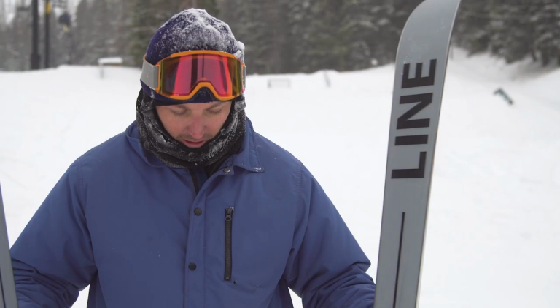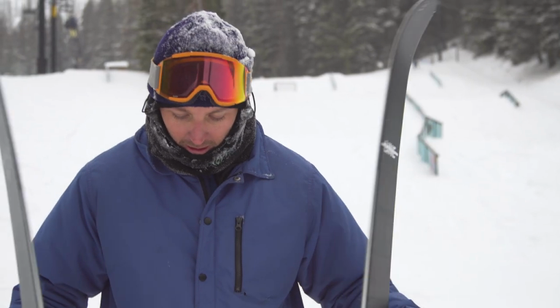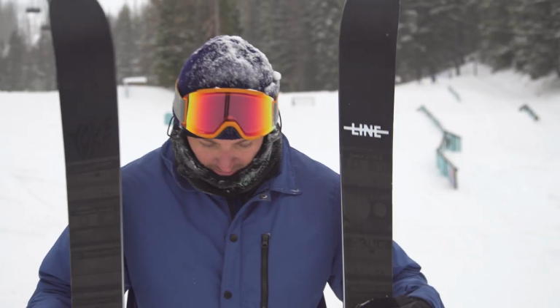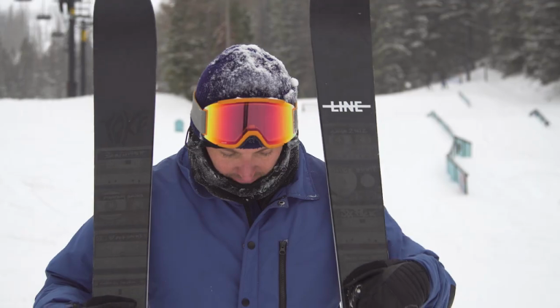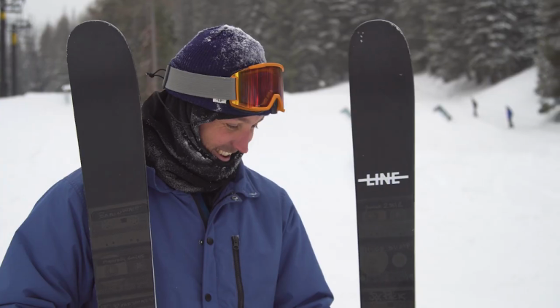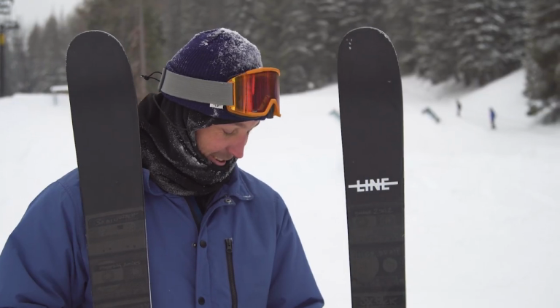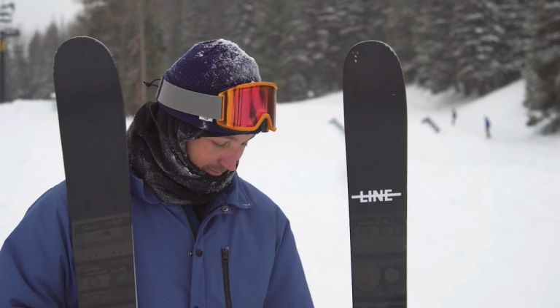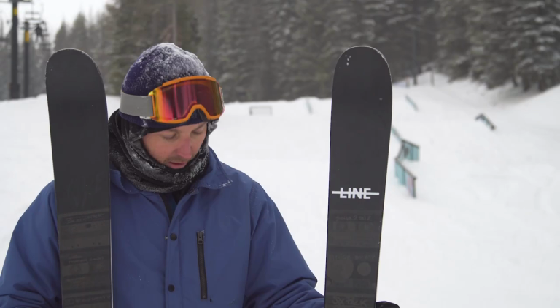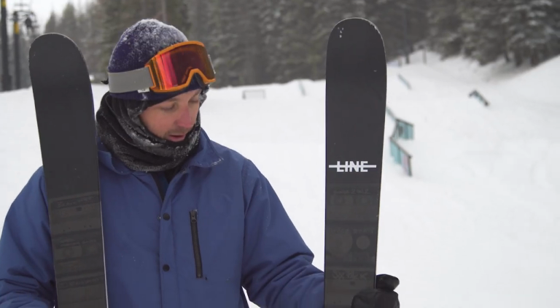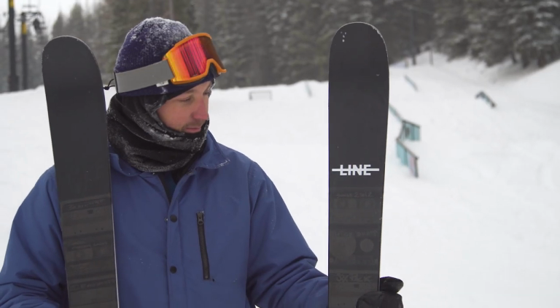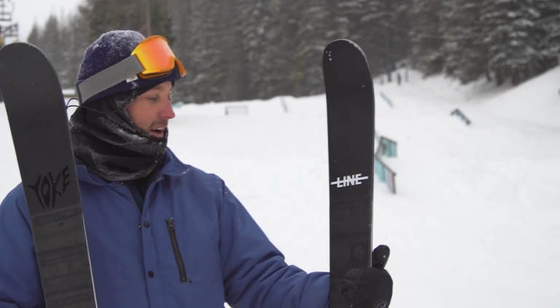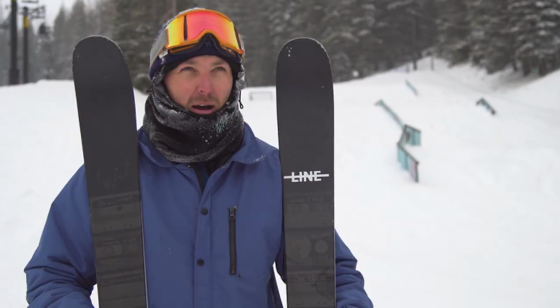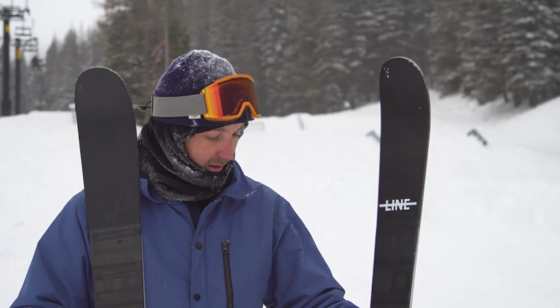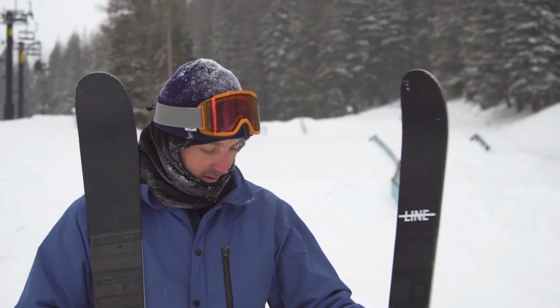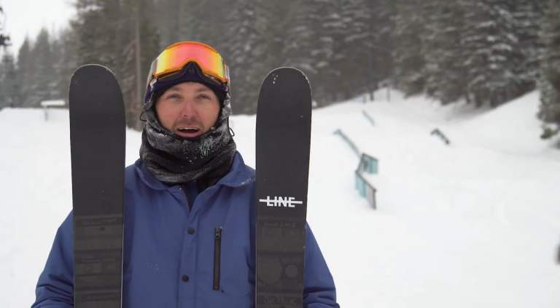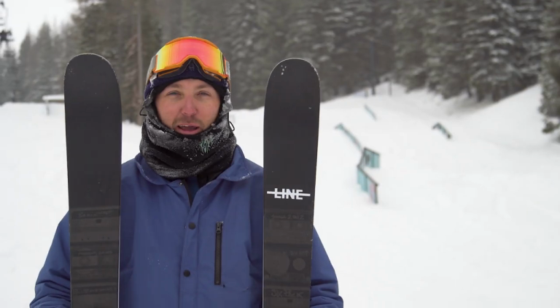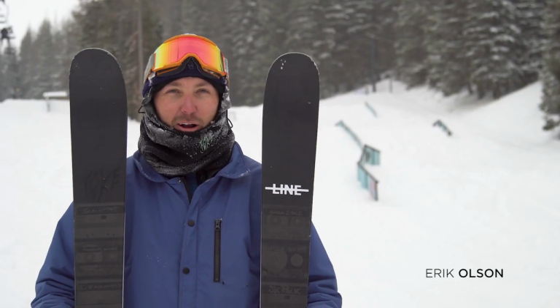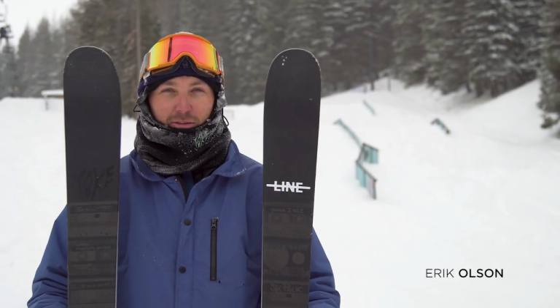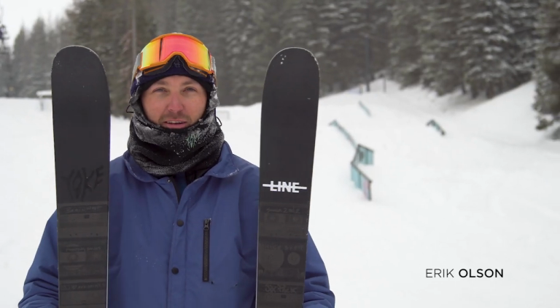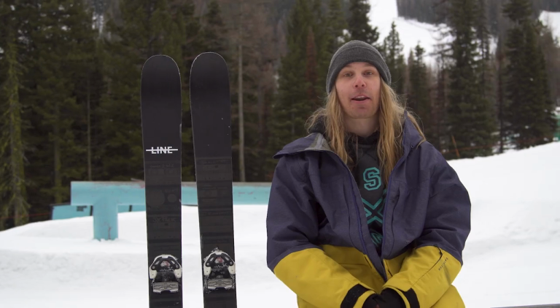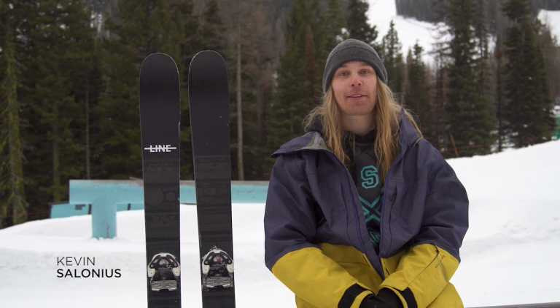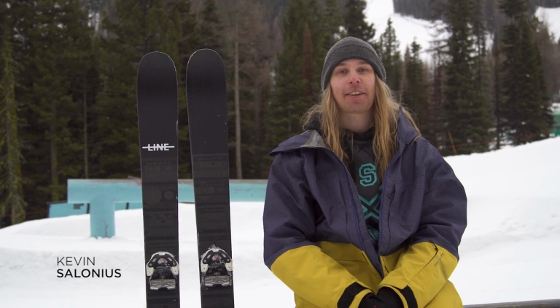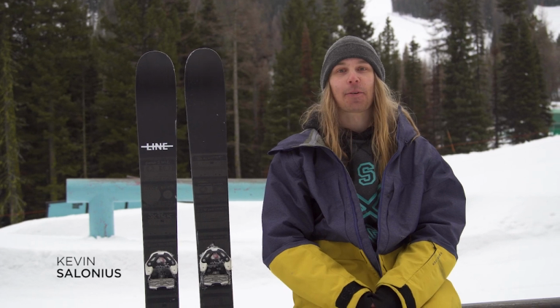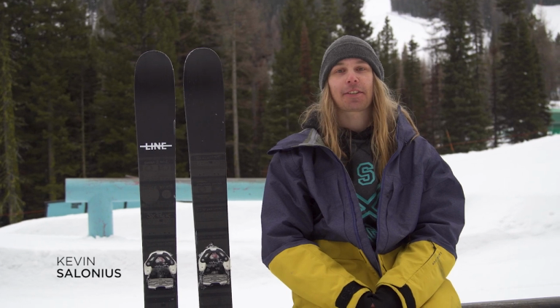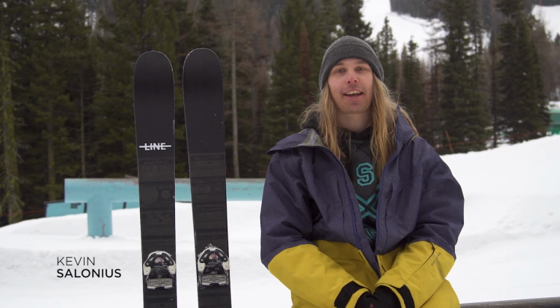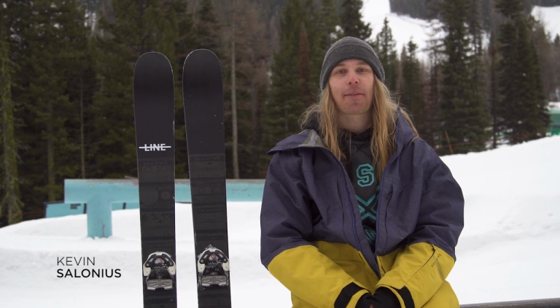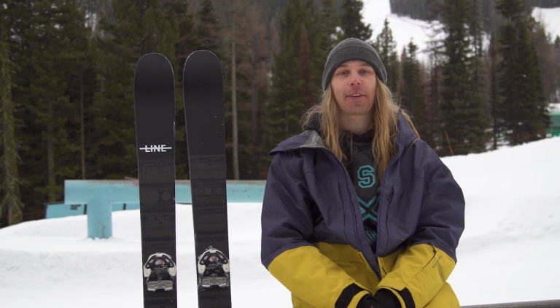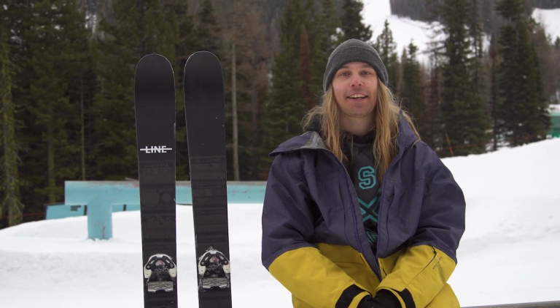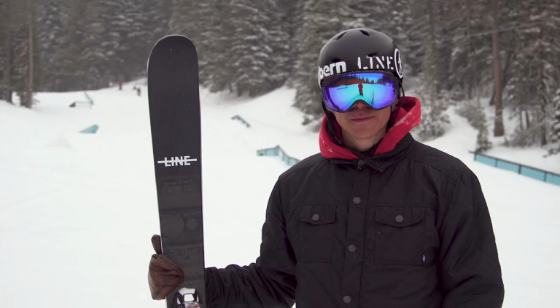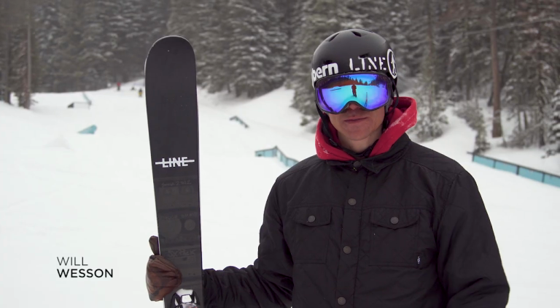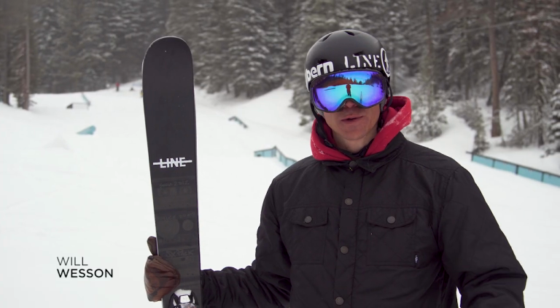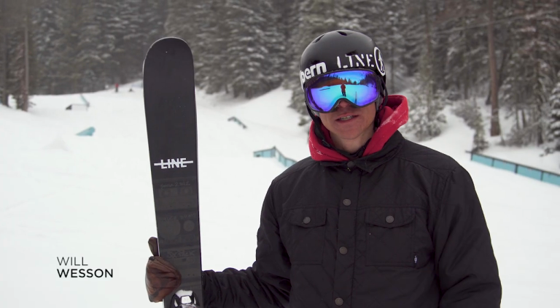My name is Eric Olsen. My name is Kevin Salonius and I'm from Finland. My name is Will Wesson.